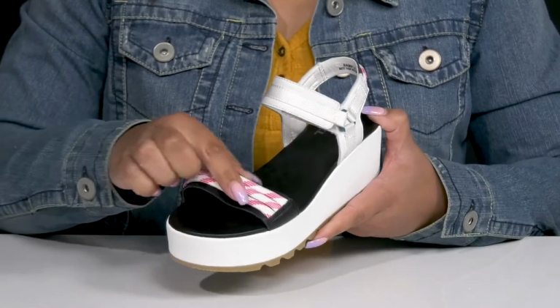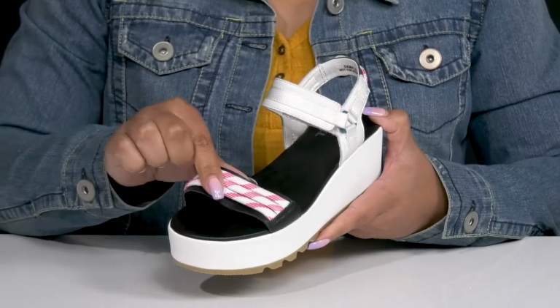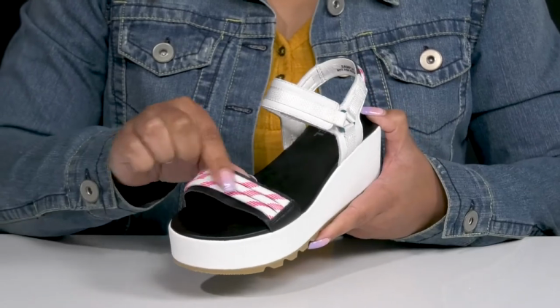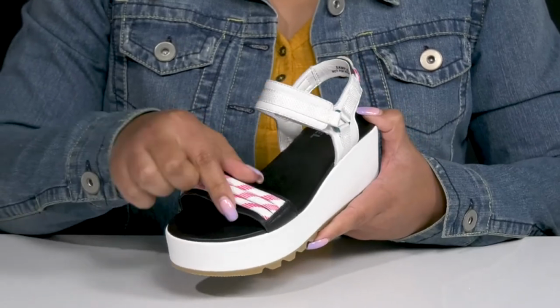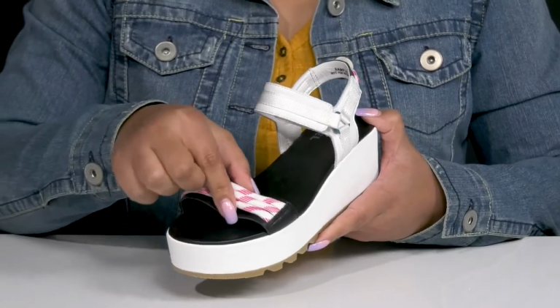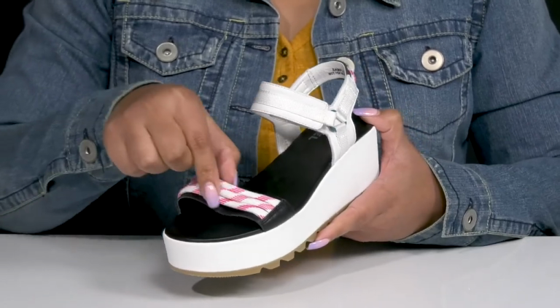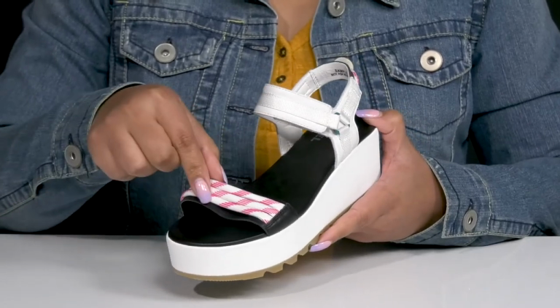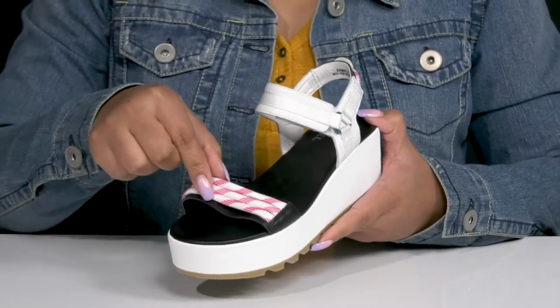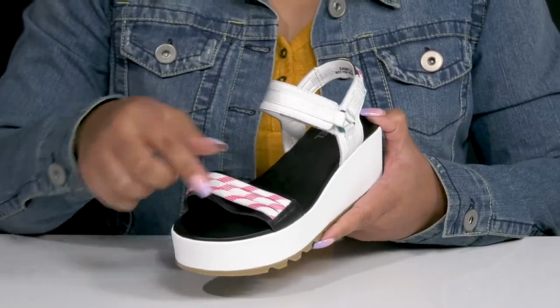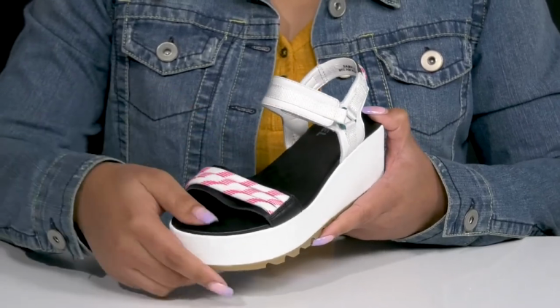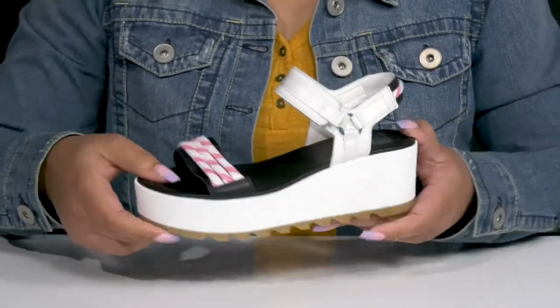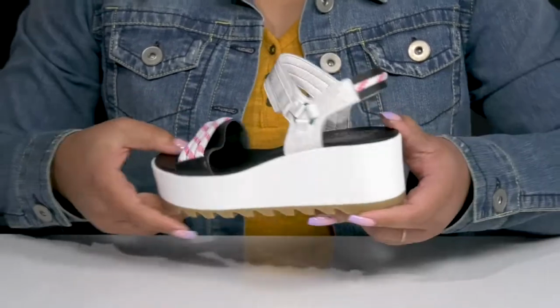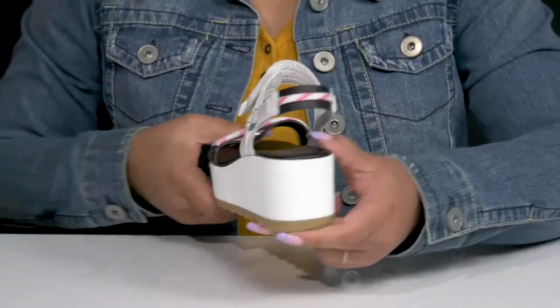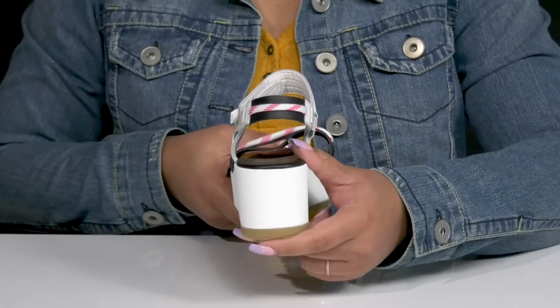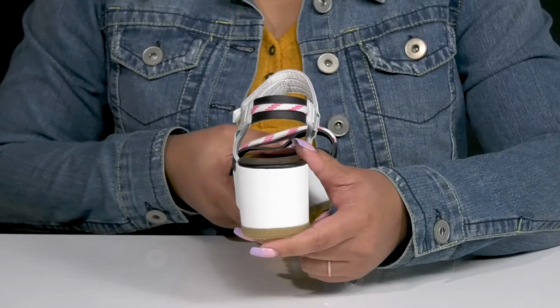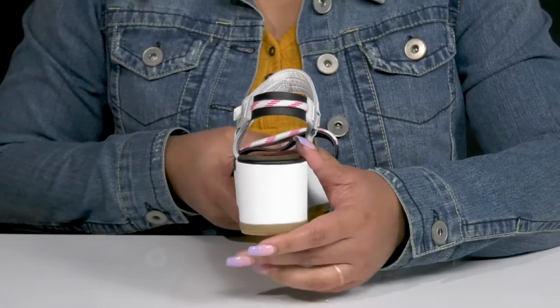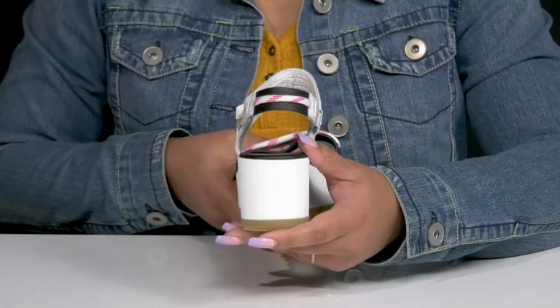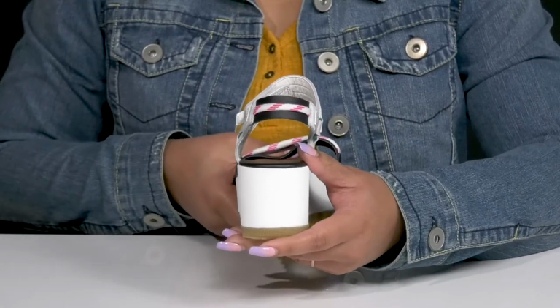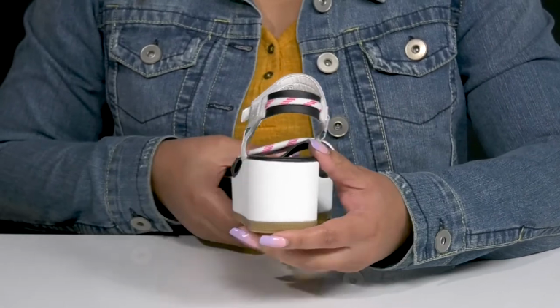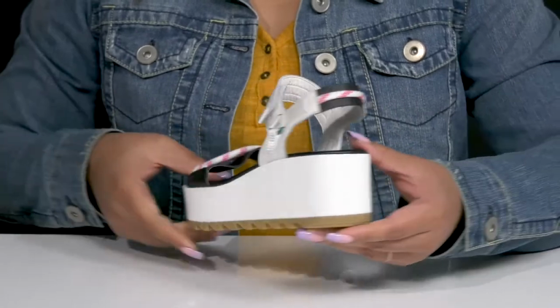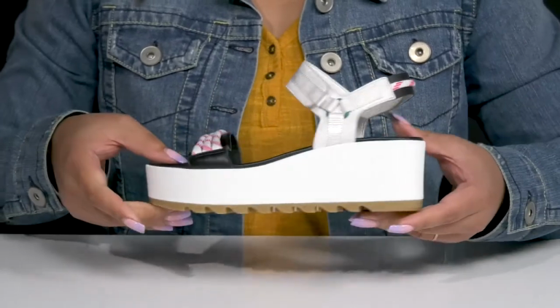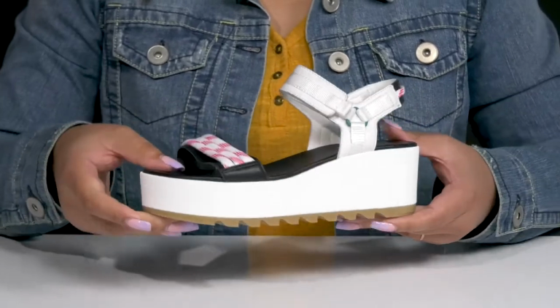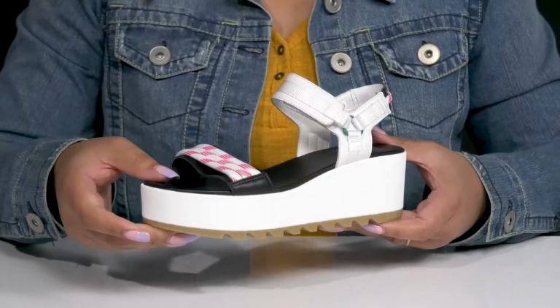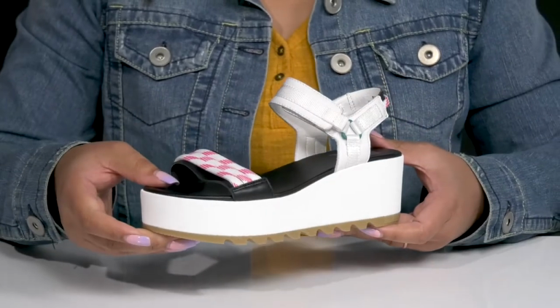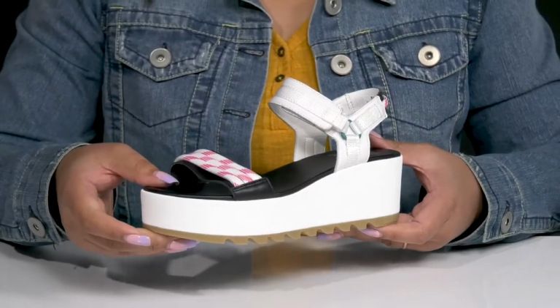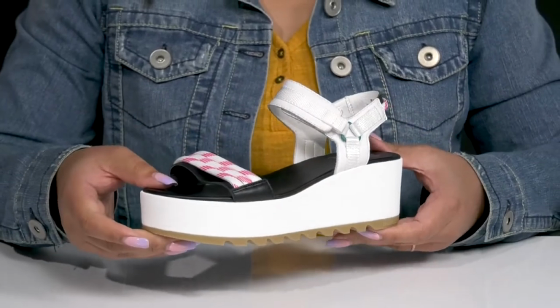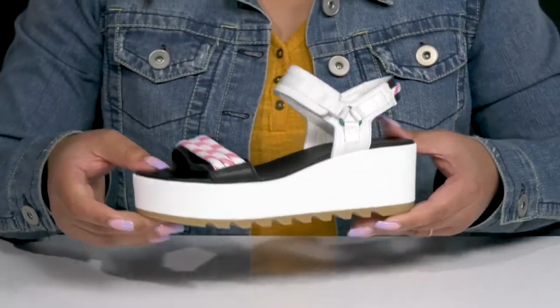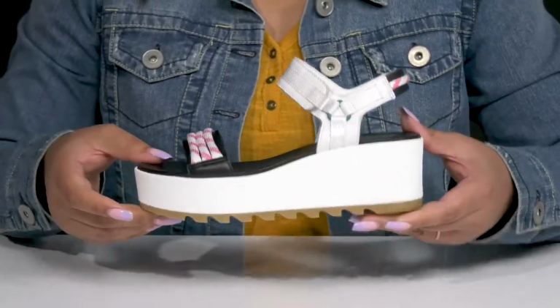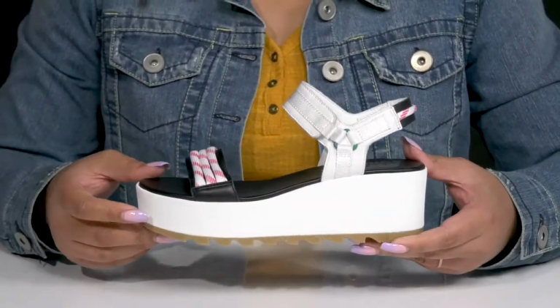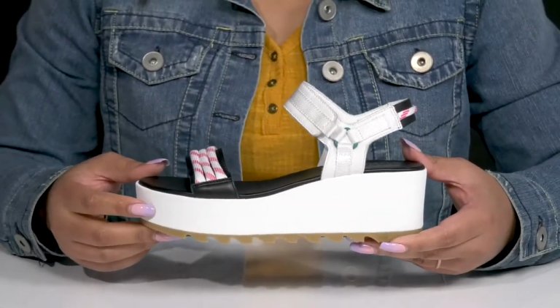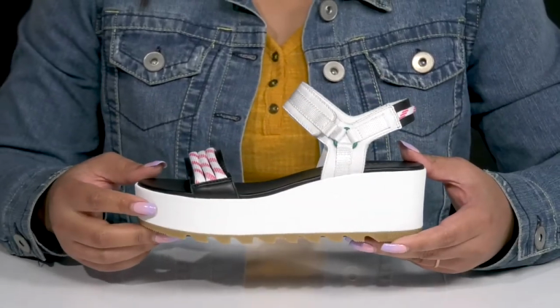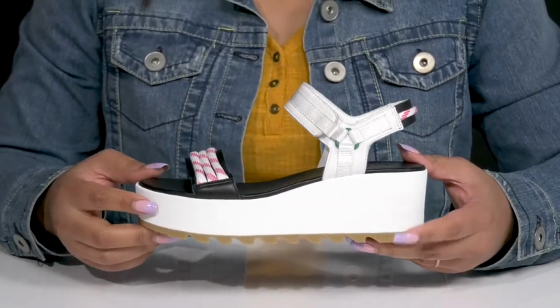The straps have some rope accents with some colorful details, giving you a cute and stylish look that's great for the warmer months.